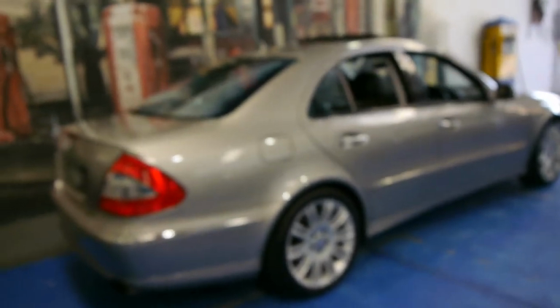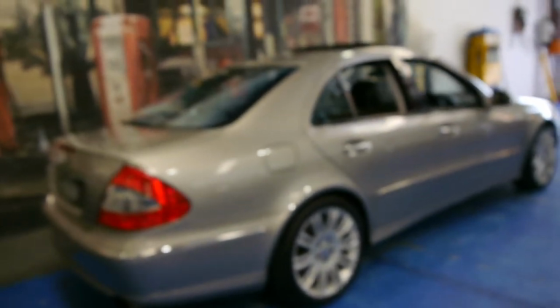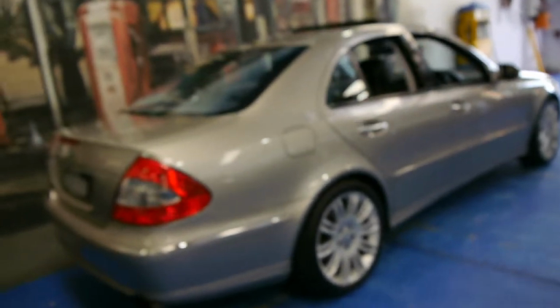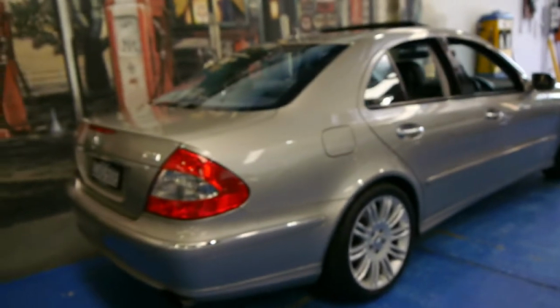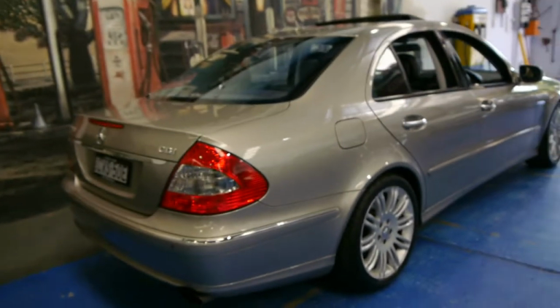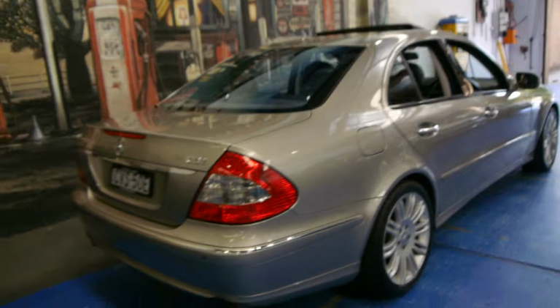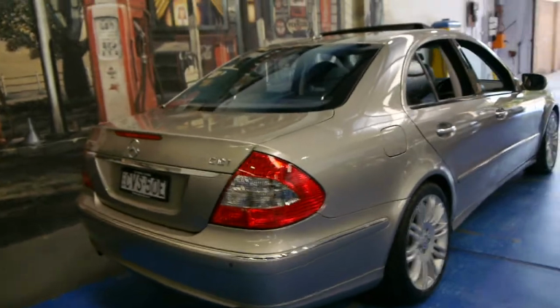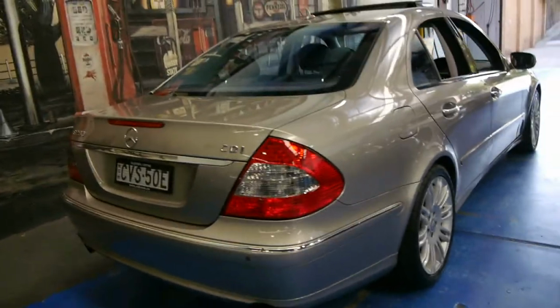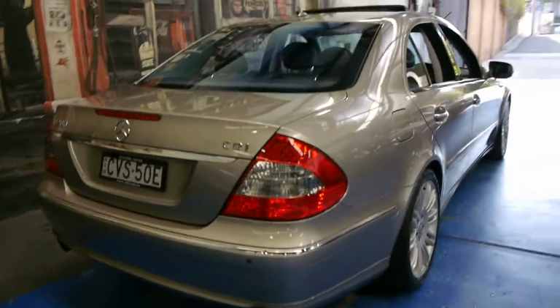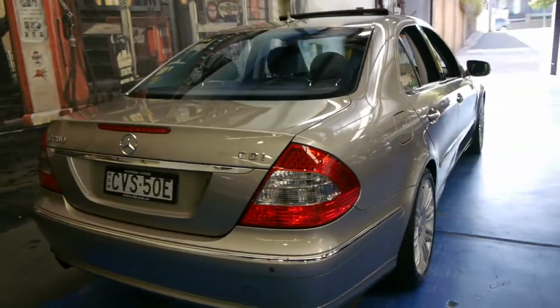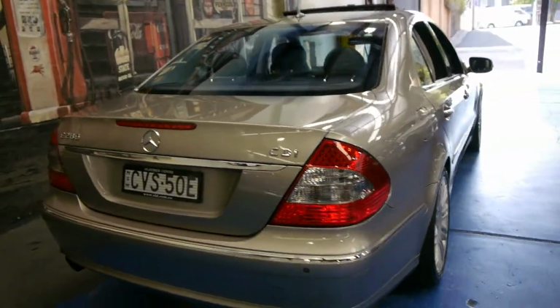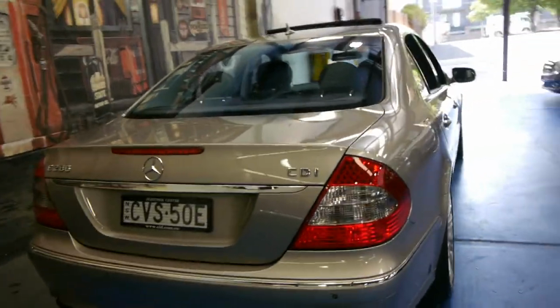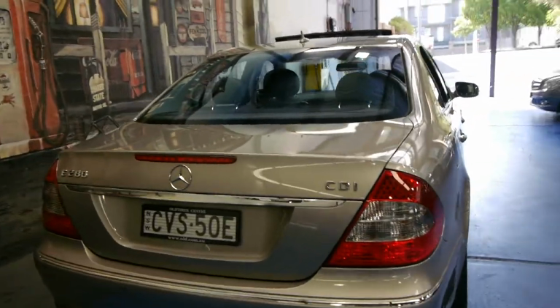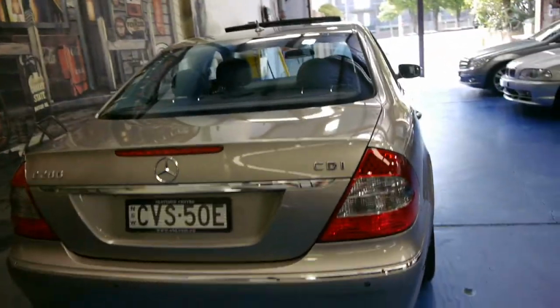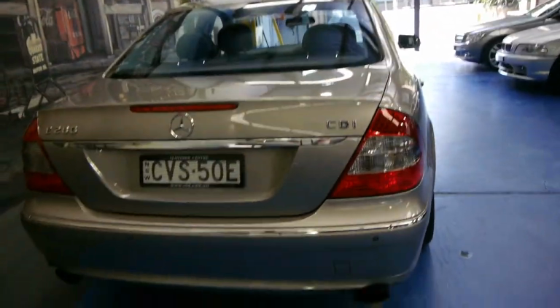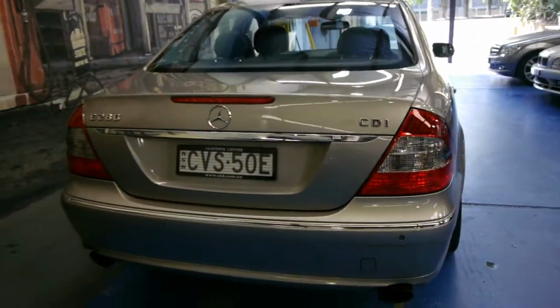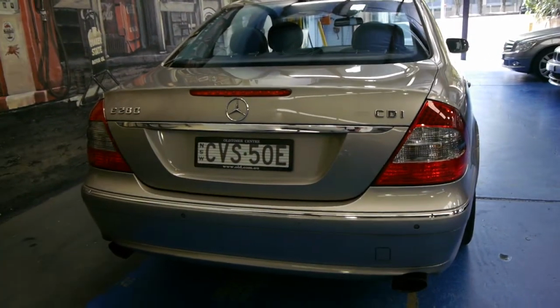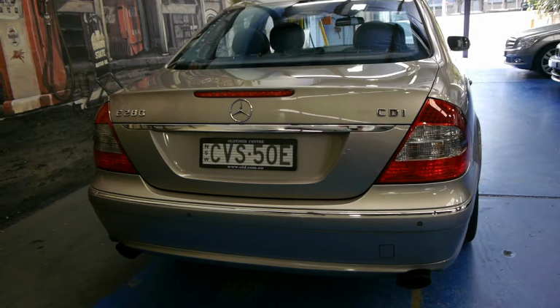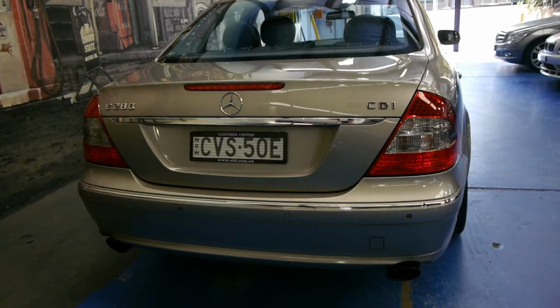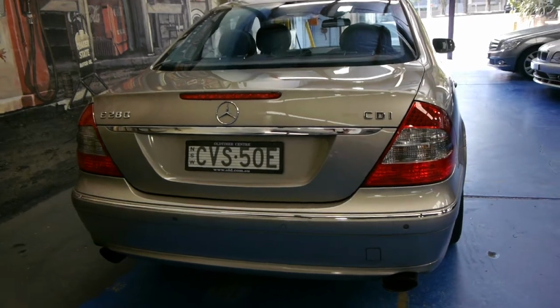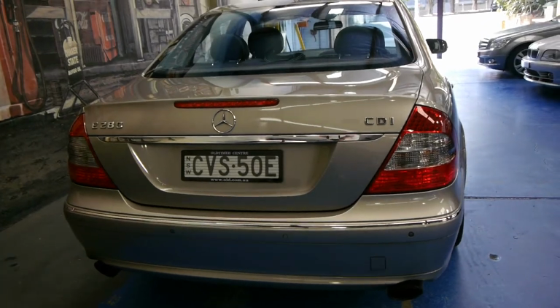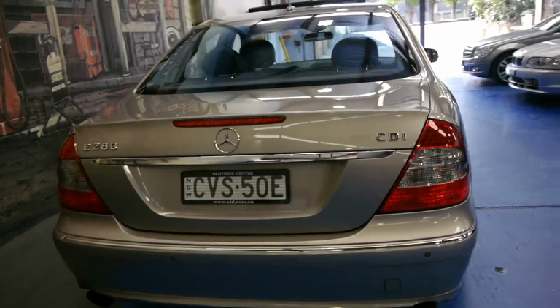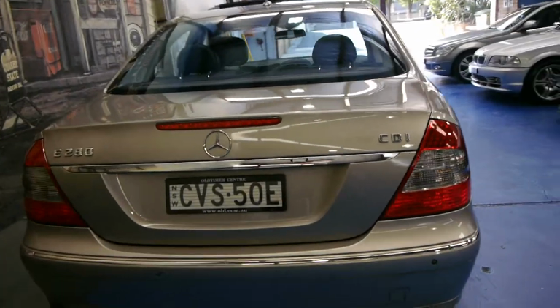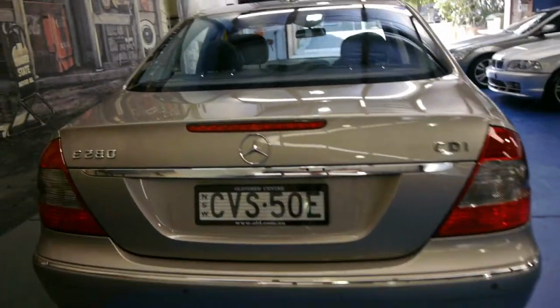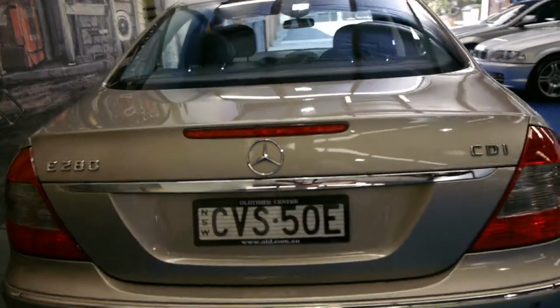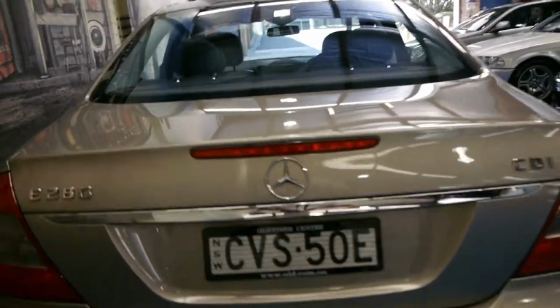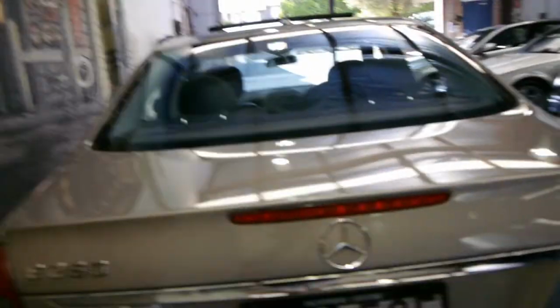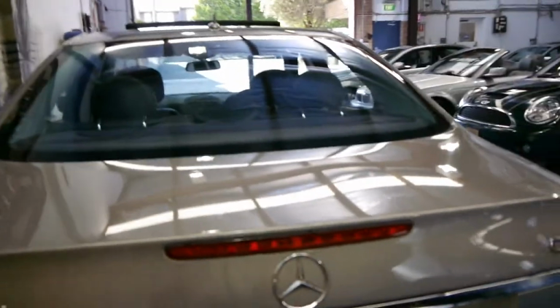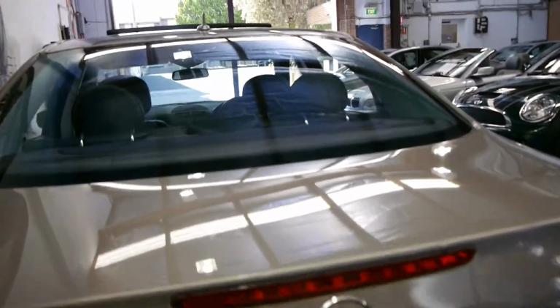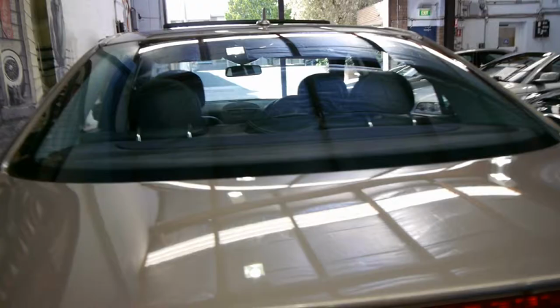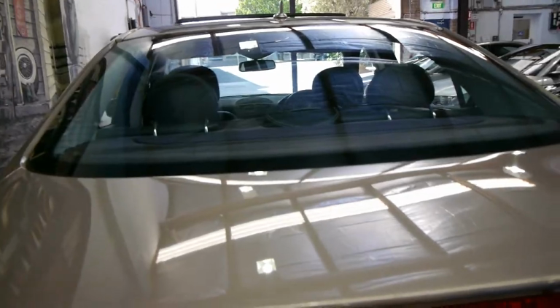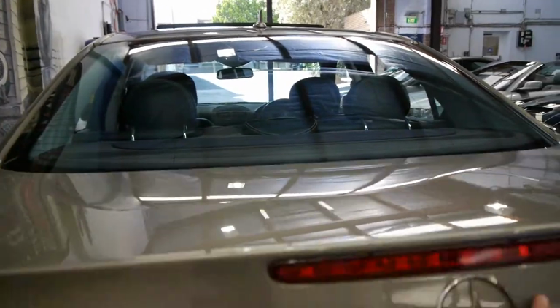This is an update model — you can tell by the lights and there were some differences on the interior as well. The Sport came with the twin exhaust system, and this car also came standard with front and rear parking sensors.